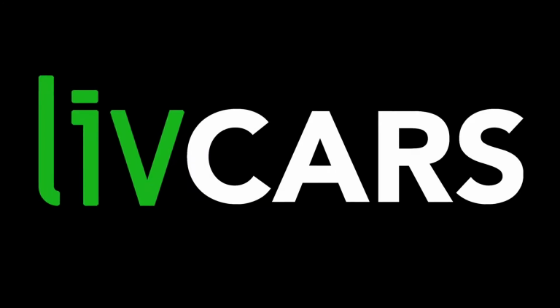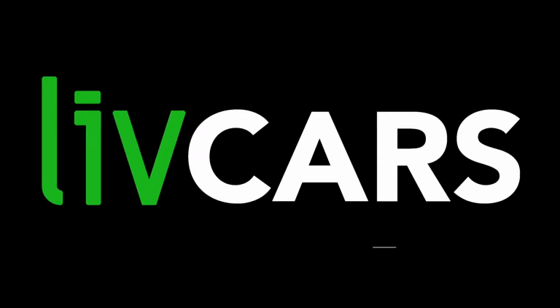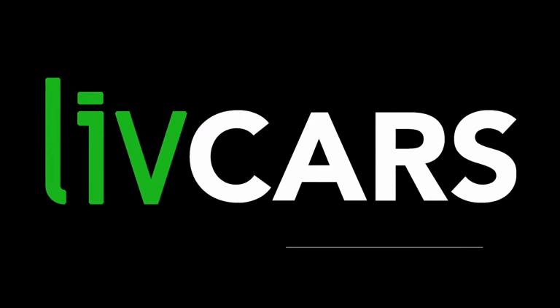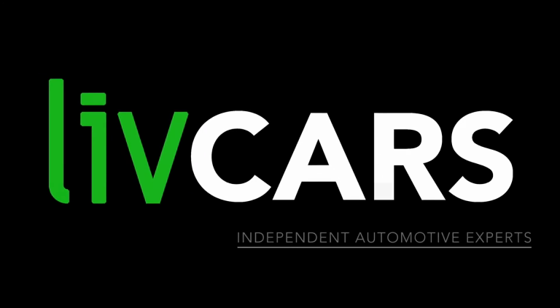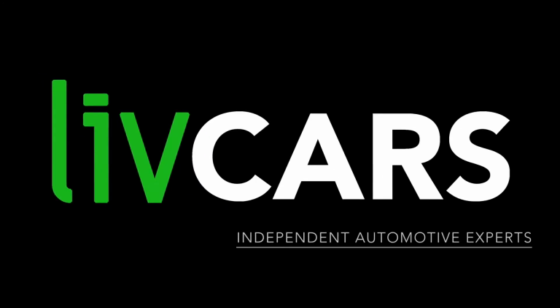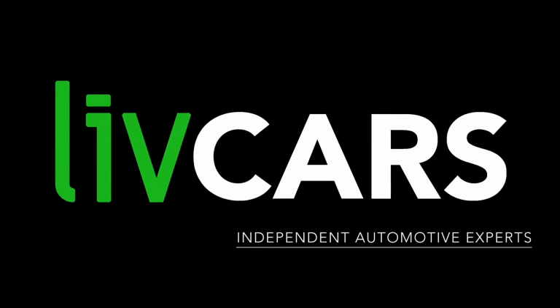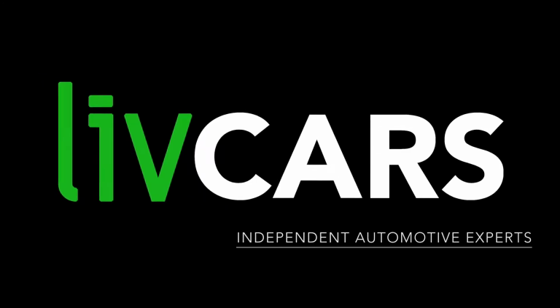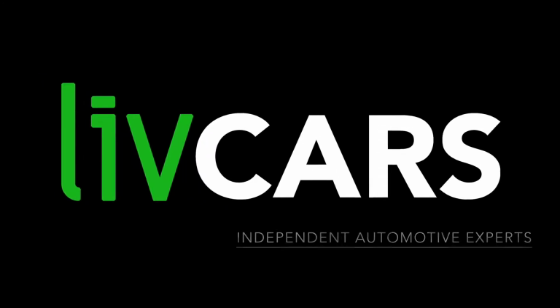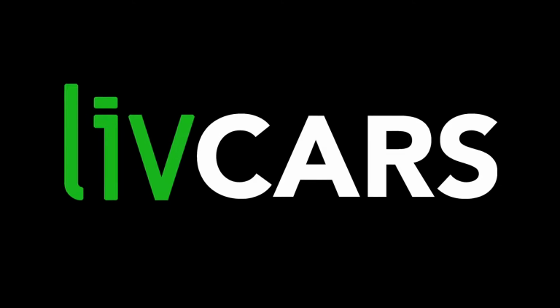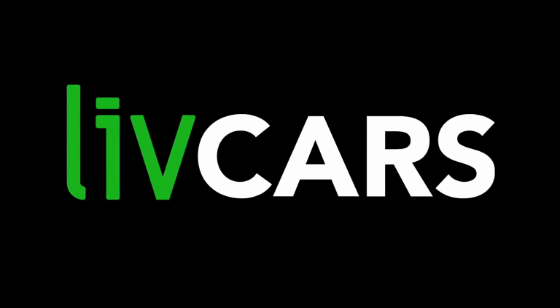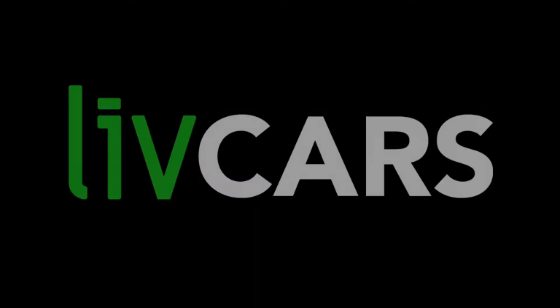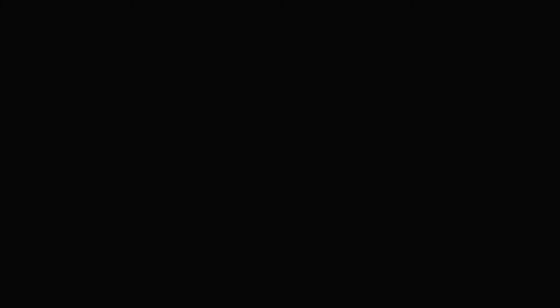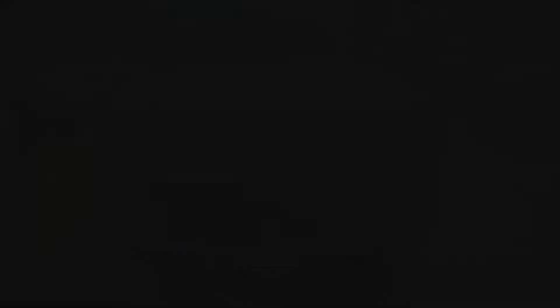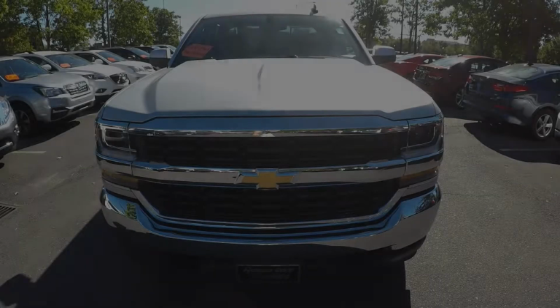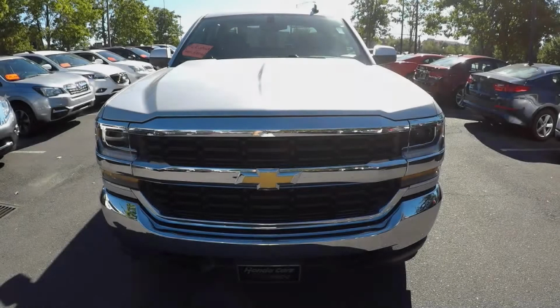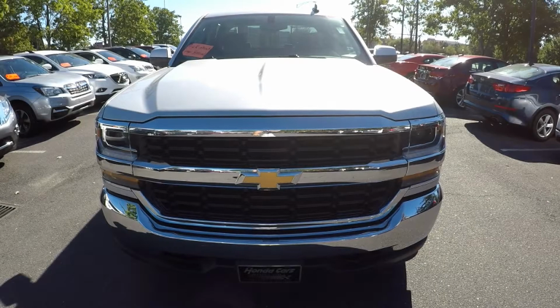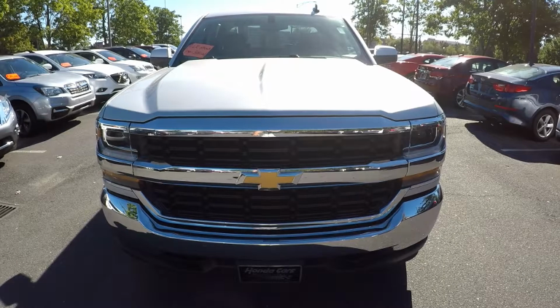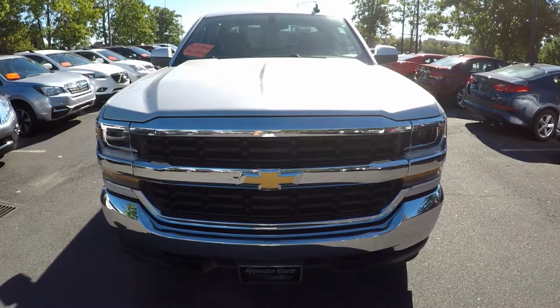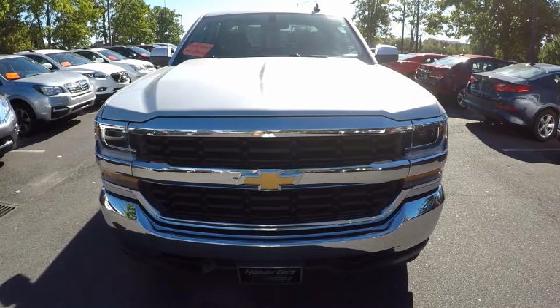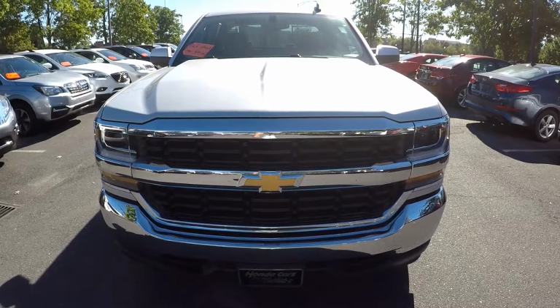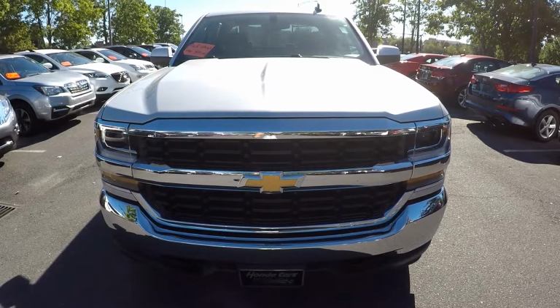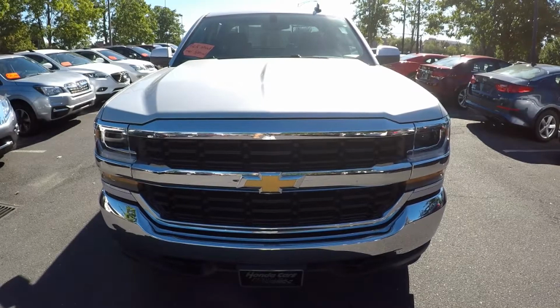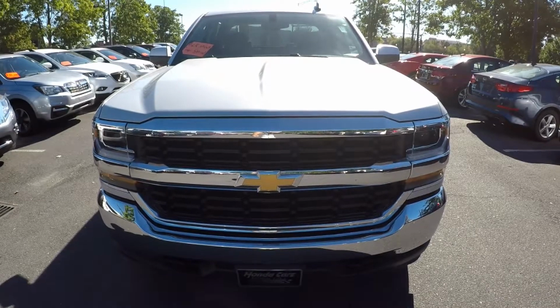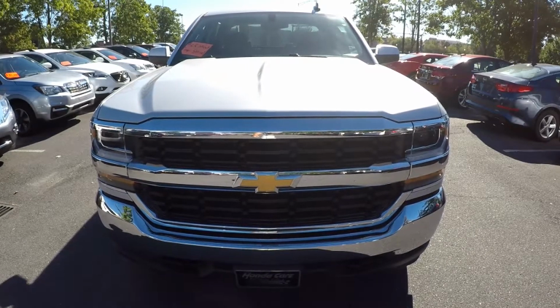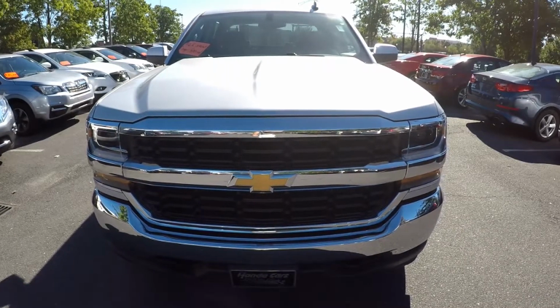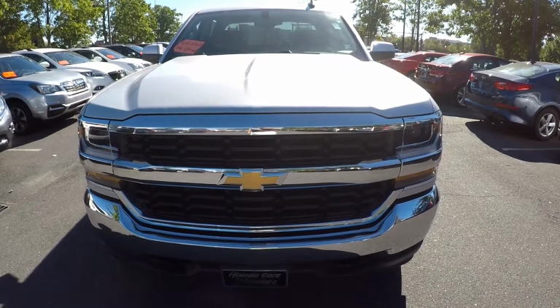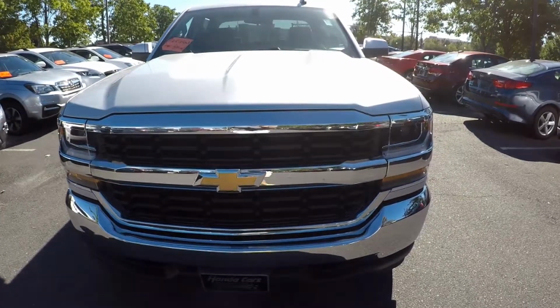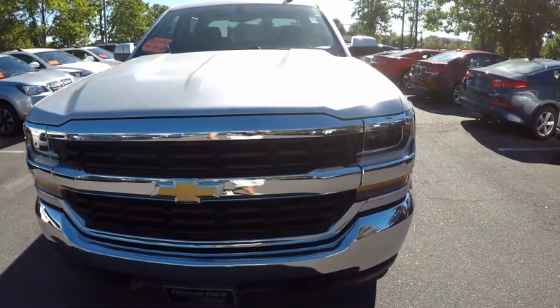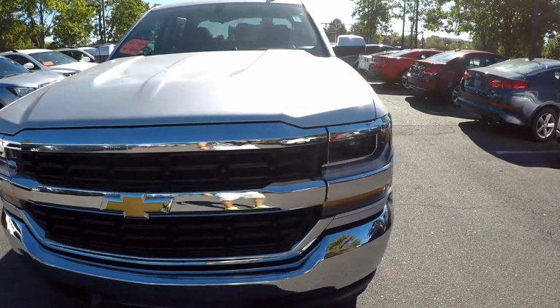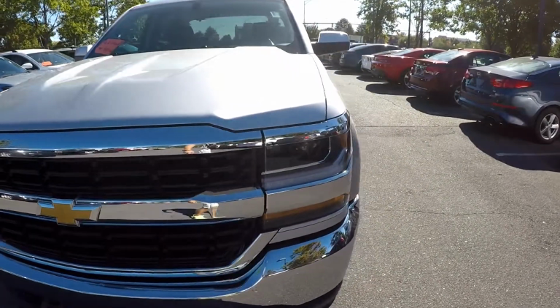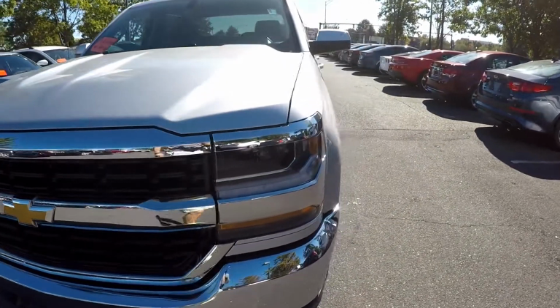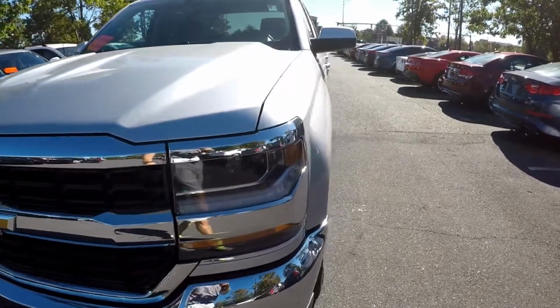Another independent walk-around brought to you by LiveCars.com. We have a 2017 Chevy Silverado. We'll start our walk-around on the driver's side.